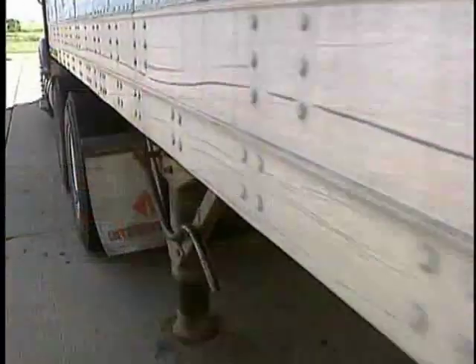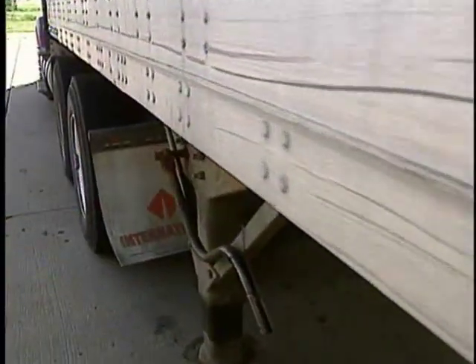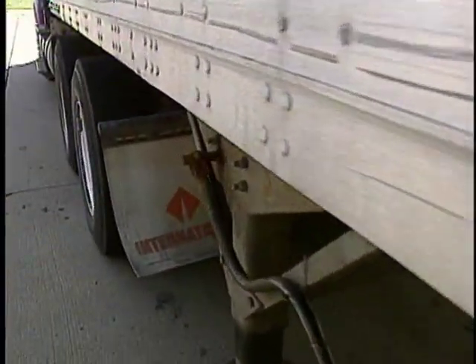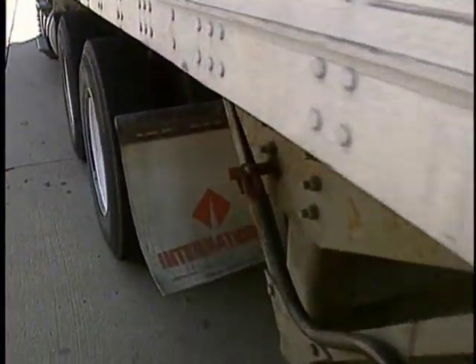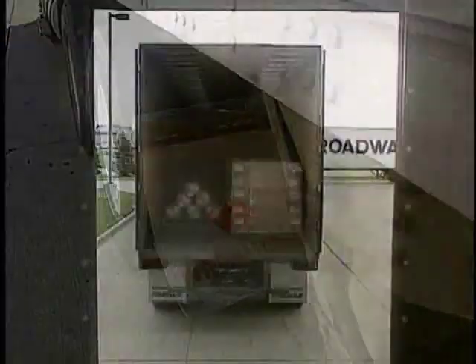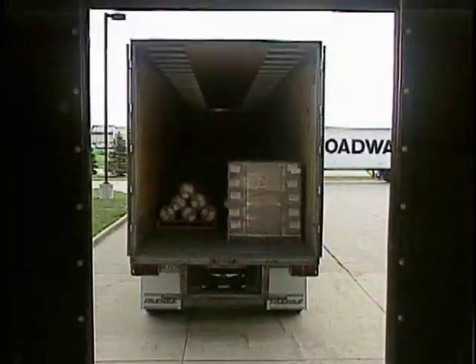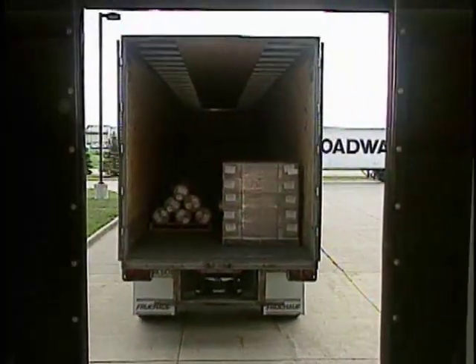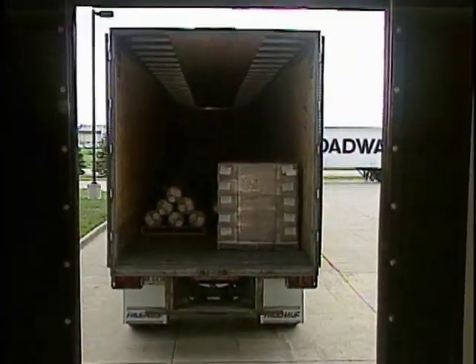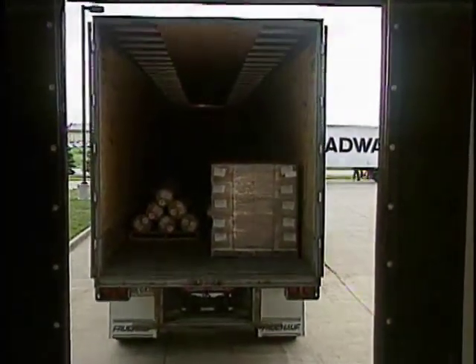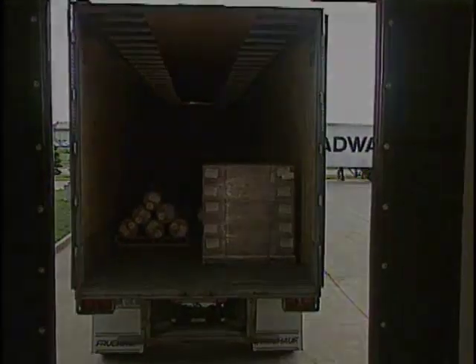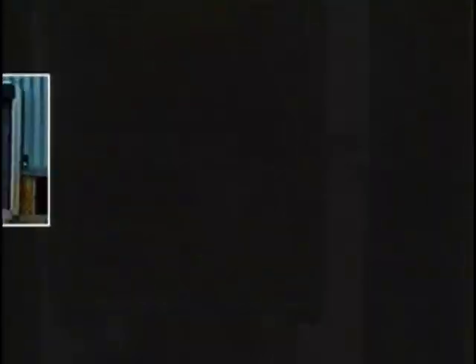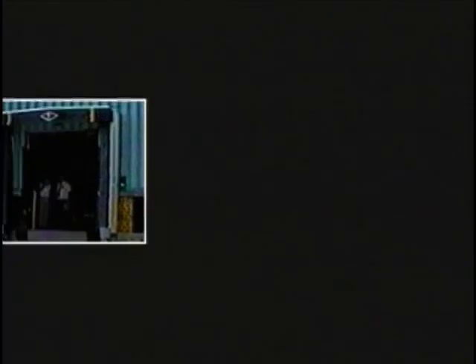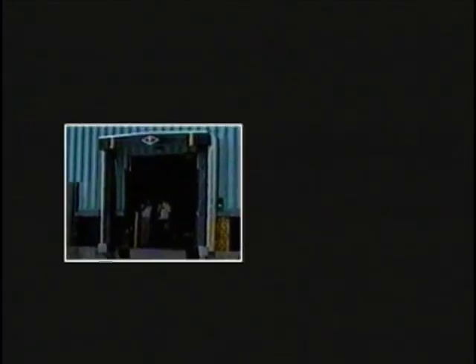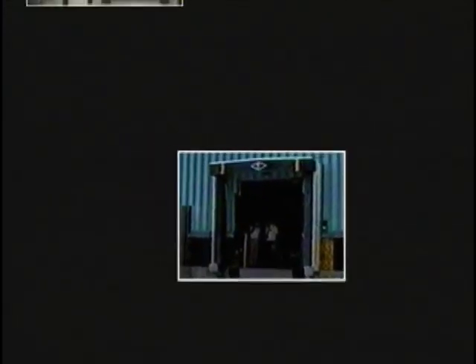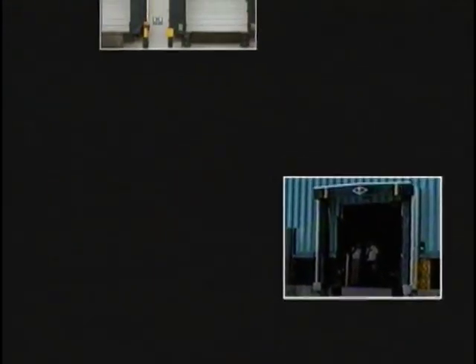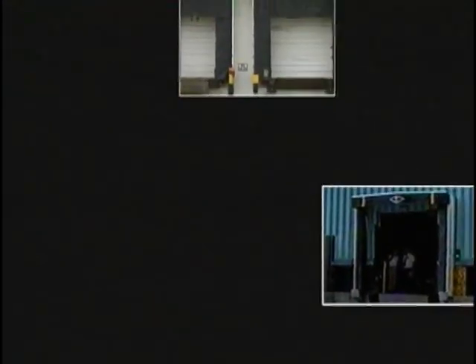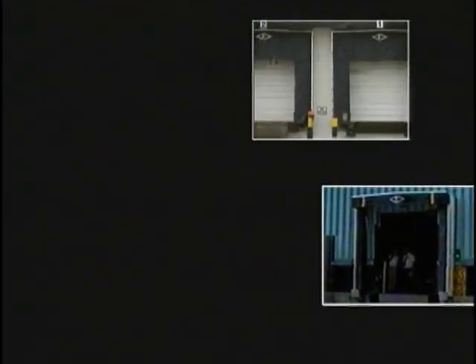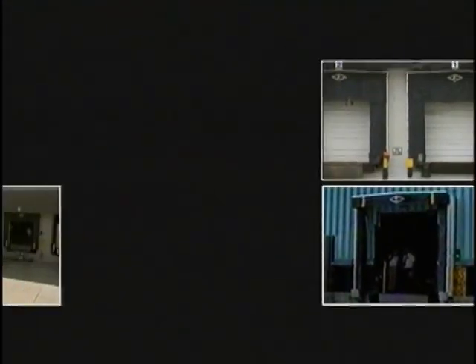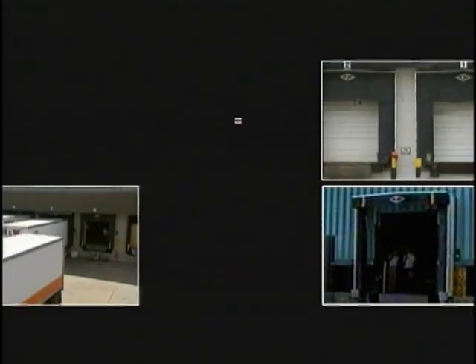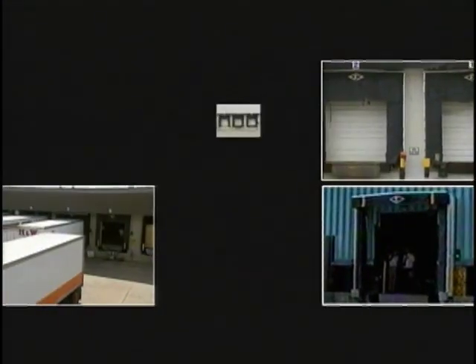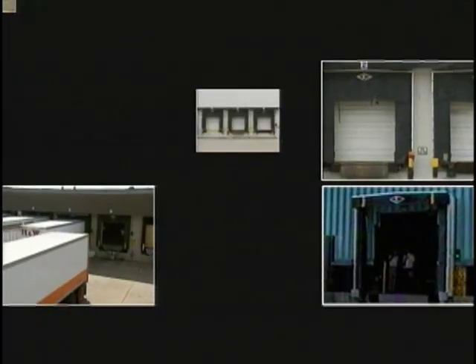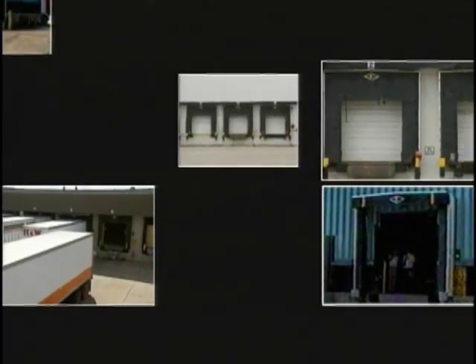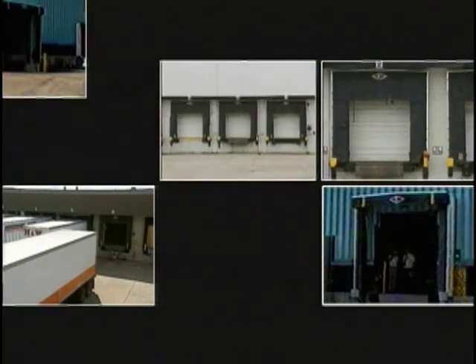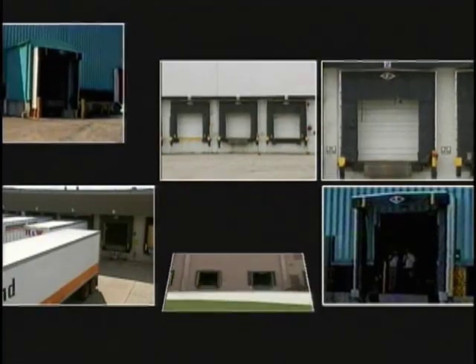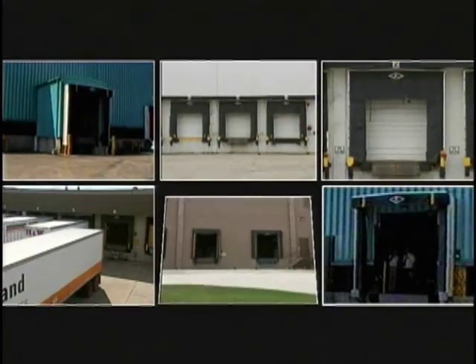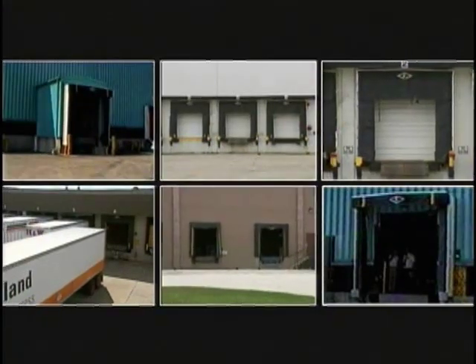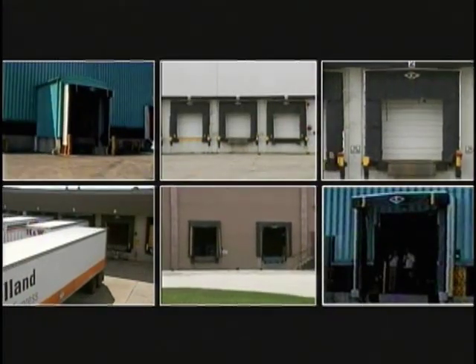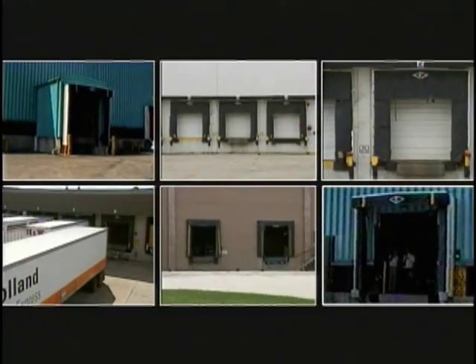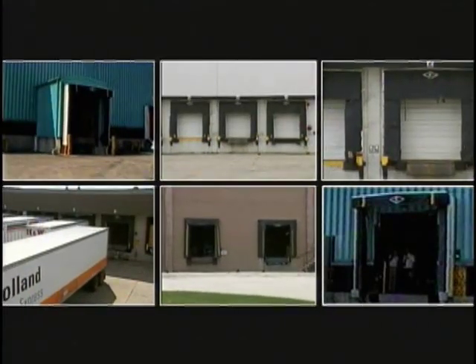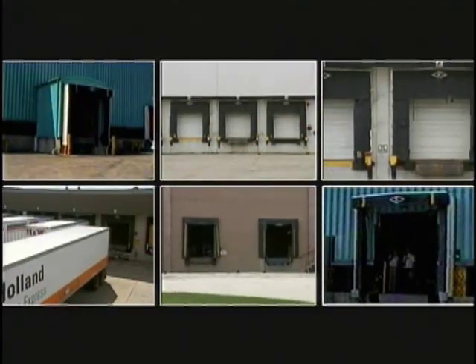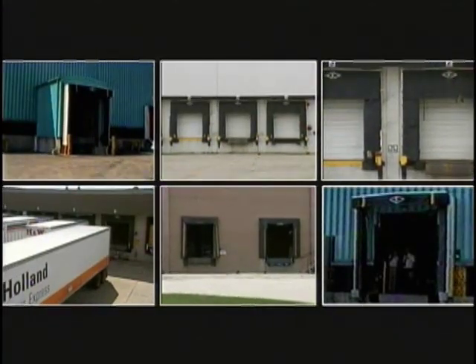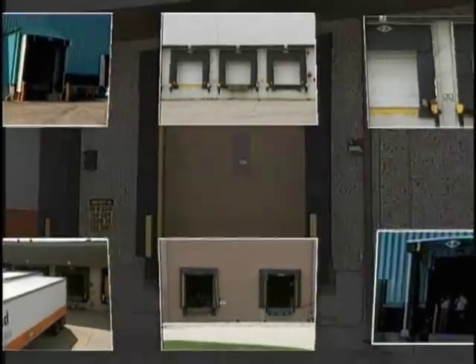Your loading dock is important to your business. You want your dock to be productive and profitable. That's why choosing the right seals and shelters for your operation is so important, but making that choice can be difficult.